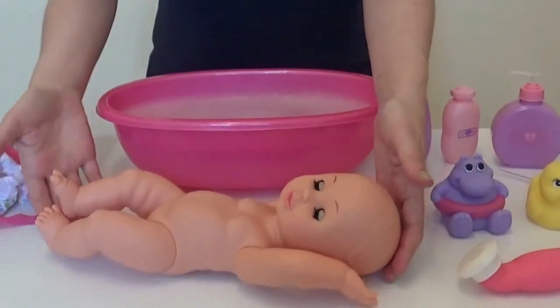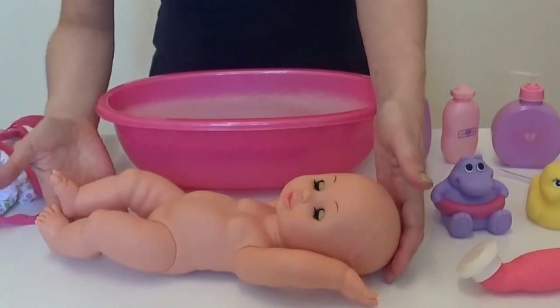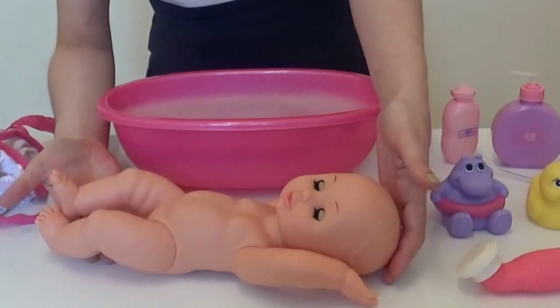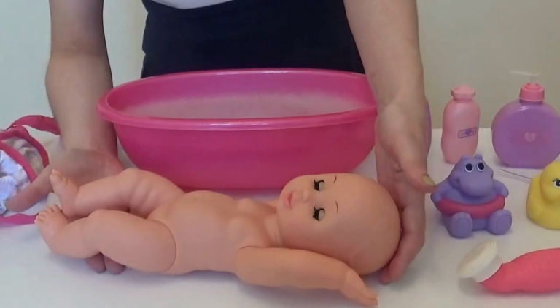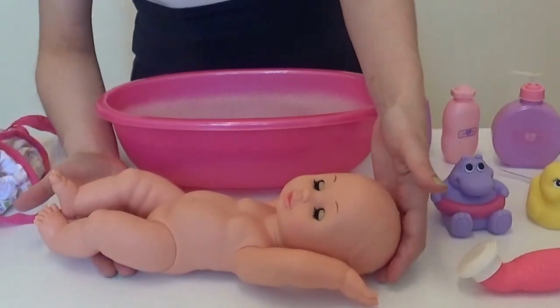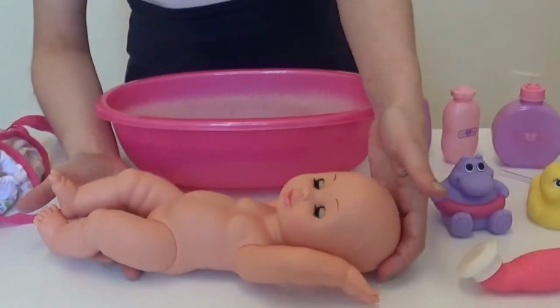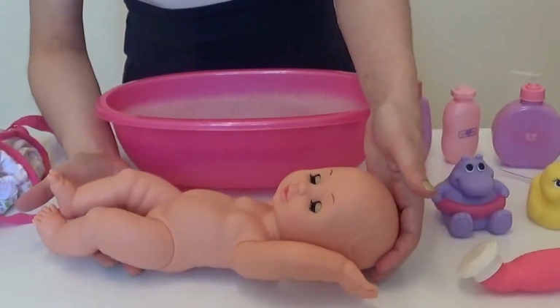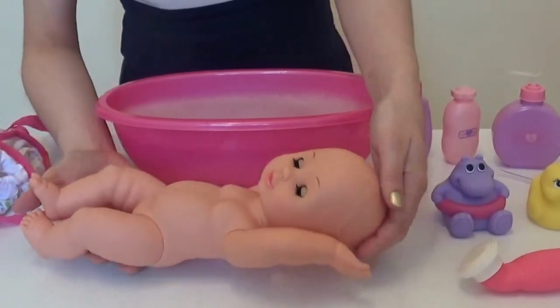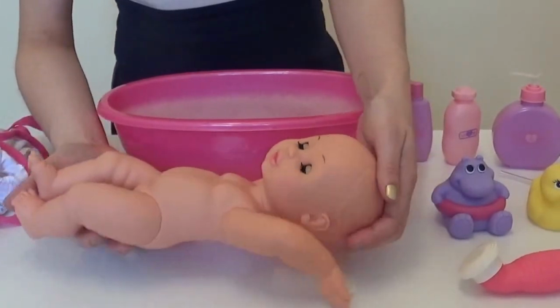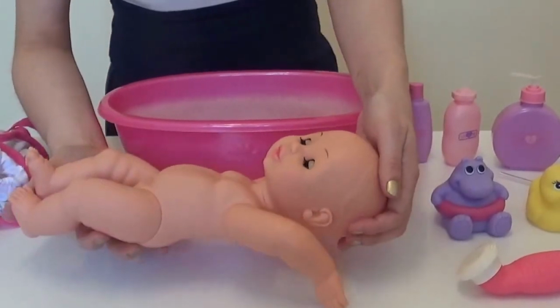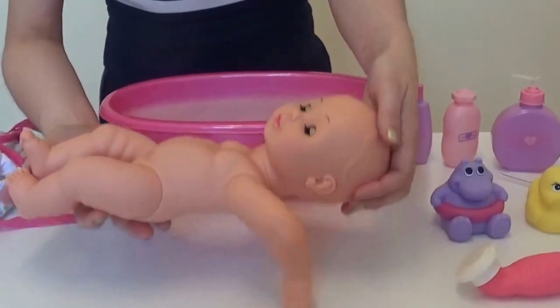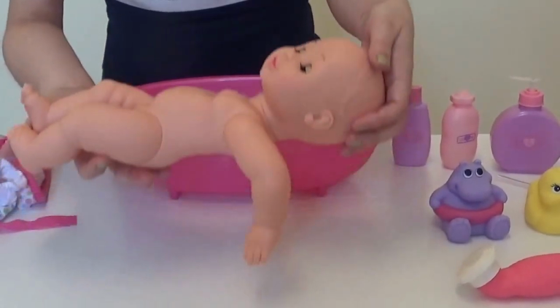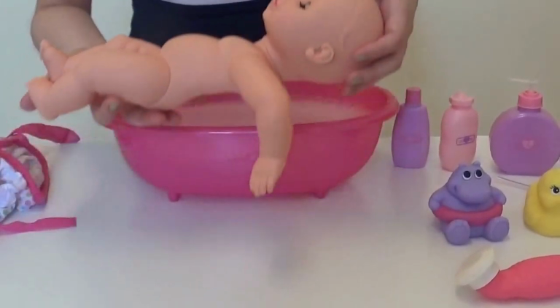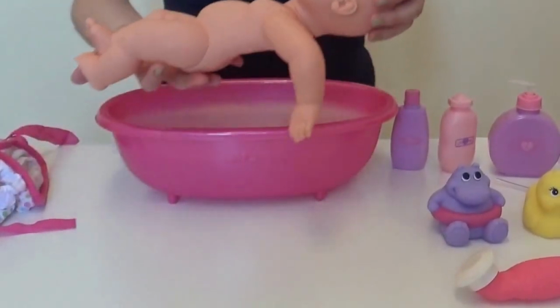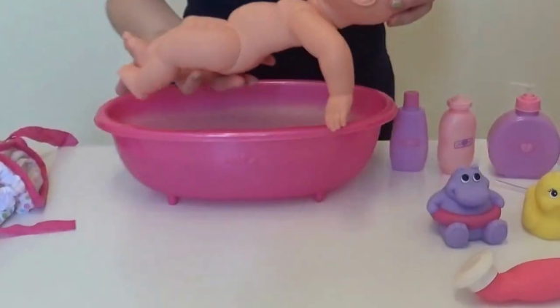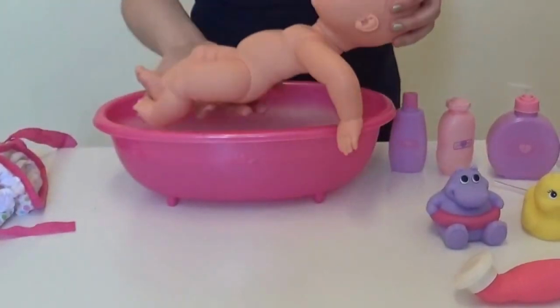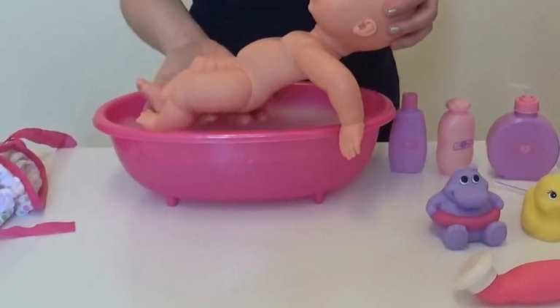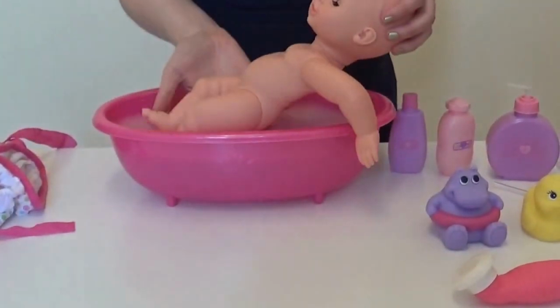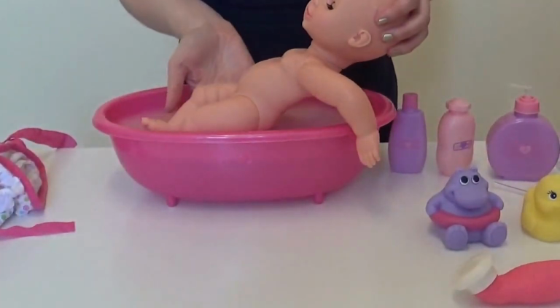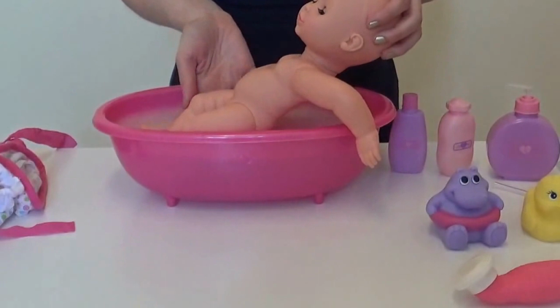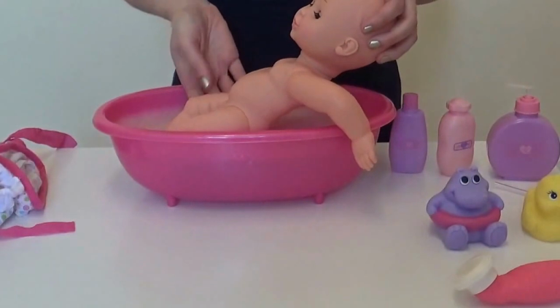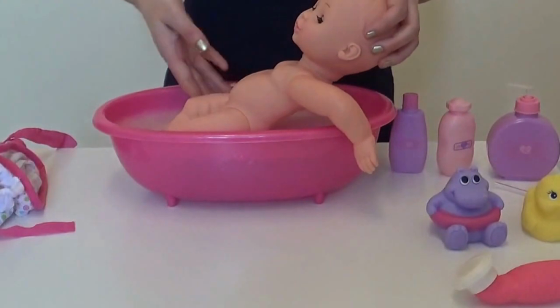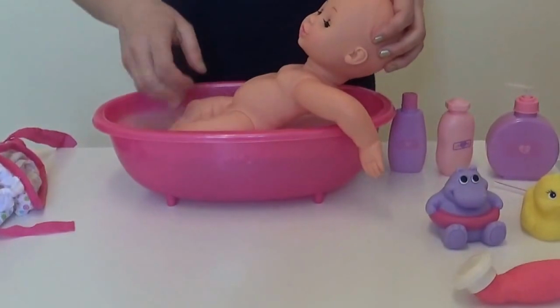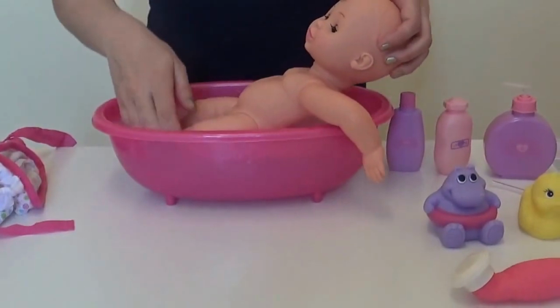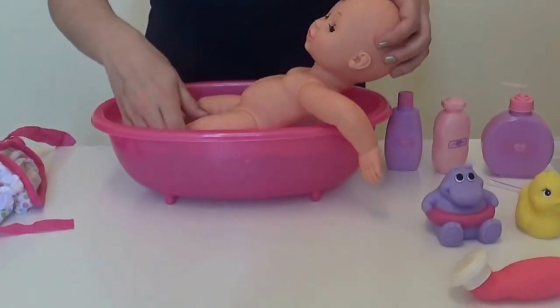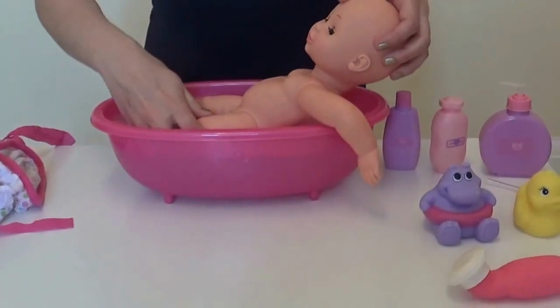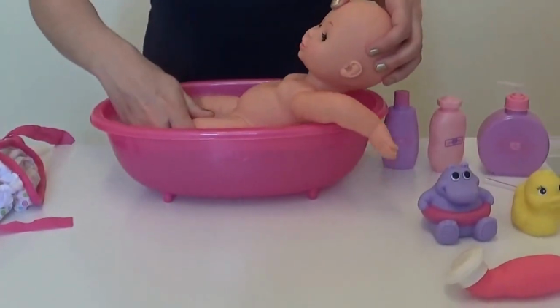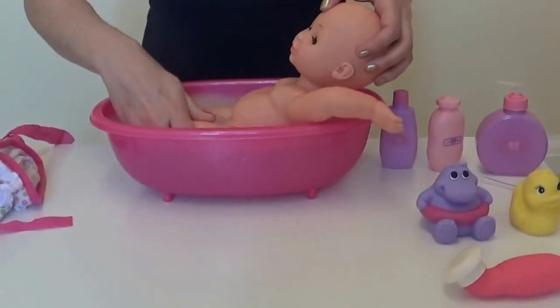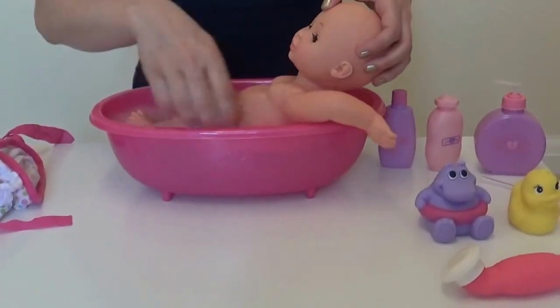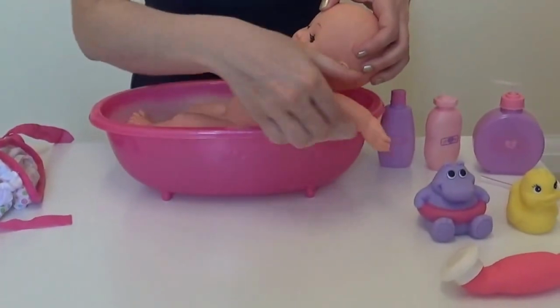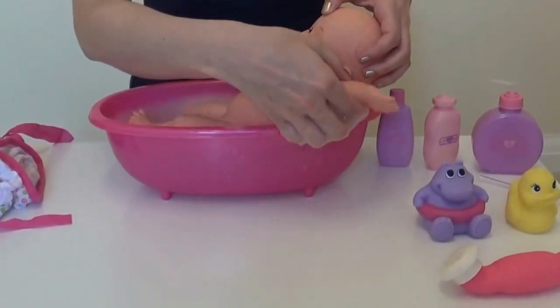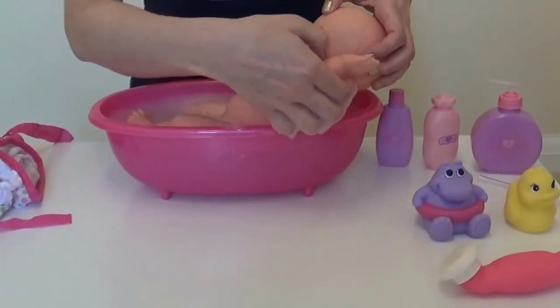We must be careful with little Baby Annabelle as we put her into the bath, so that we don't hurt her. There we go, Baby Annabelle.